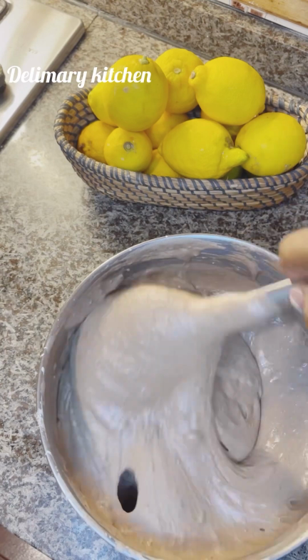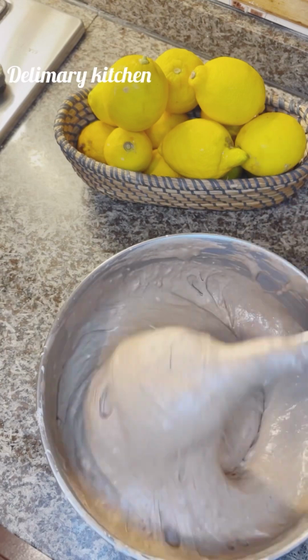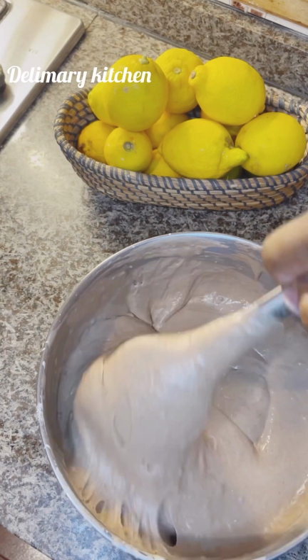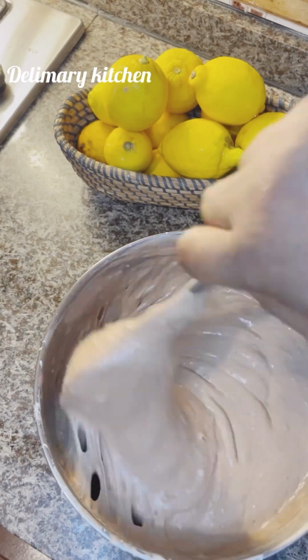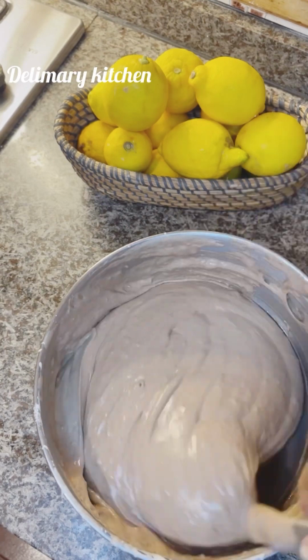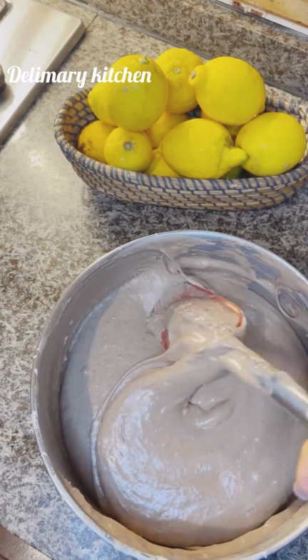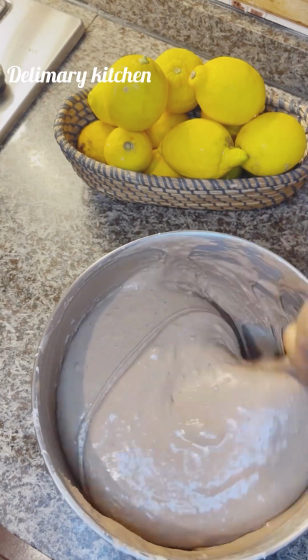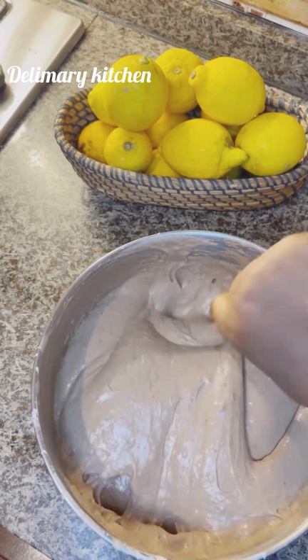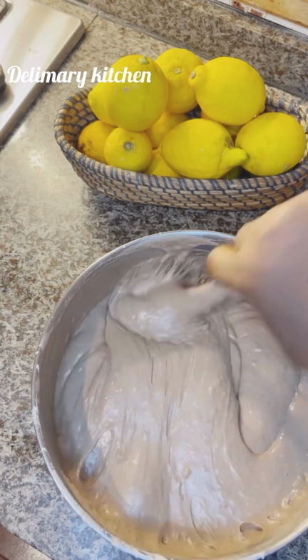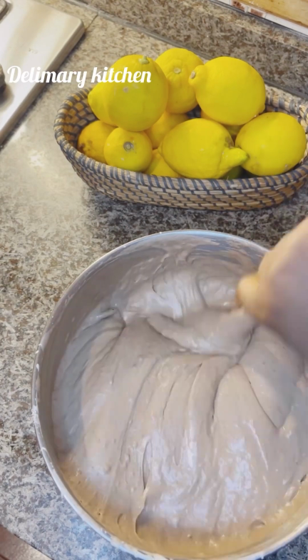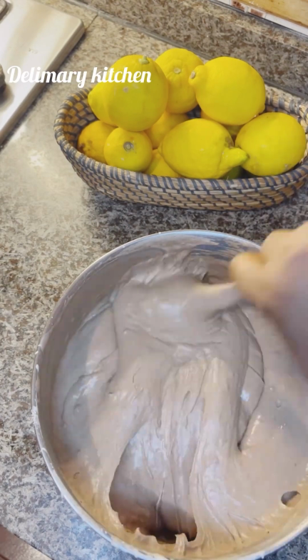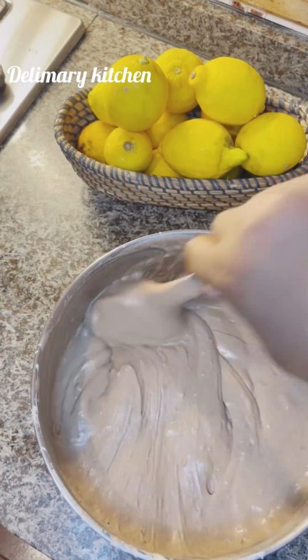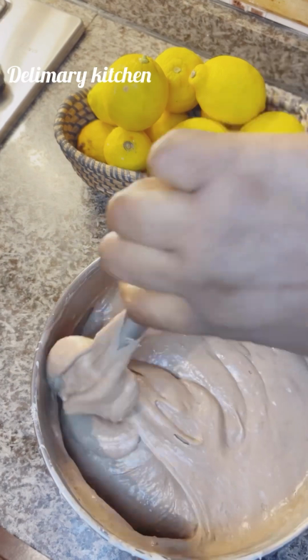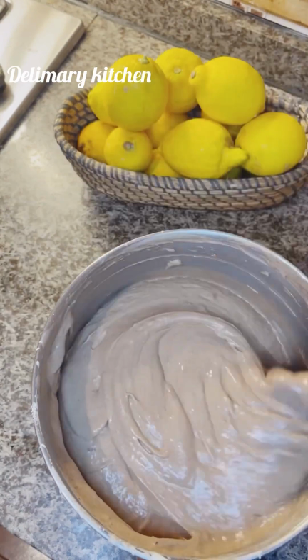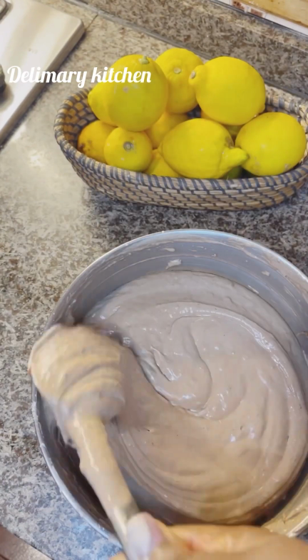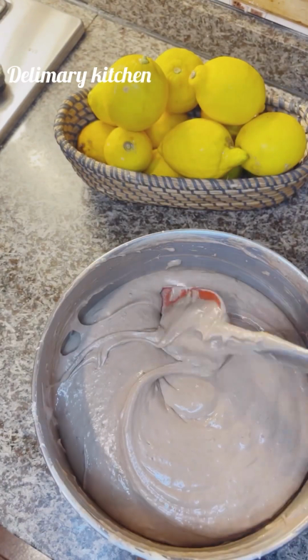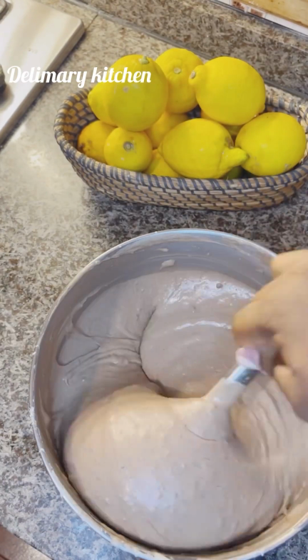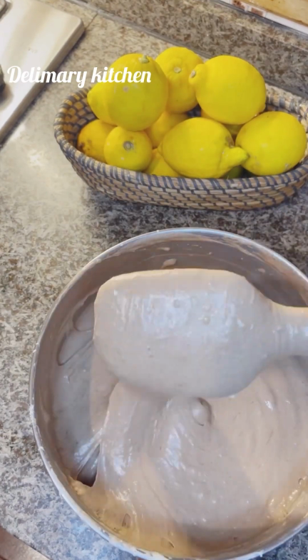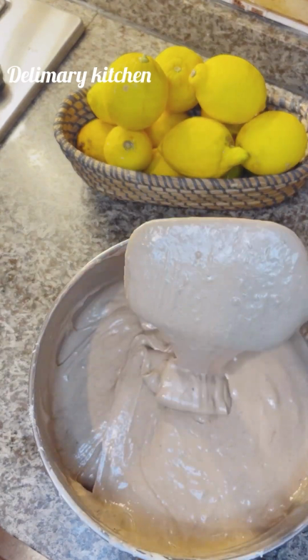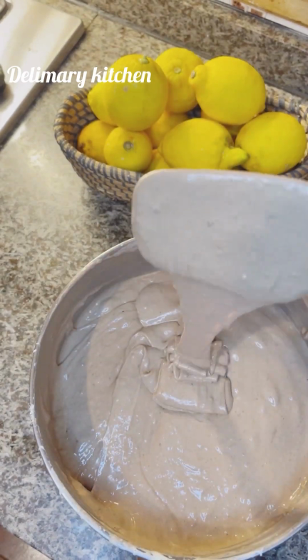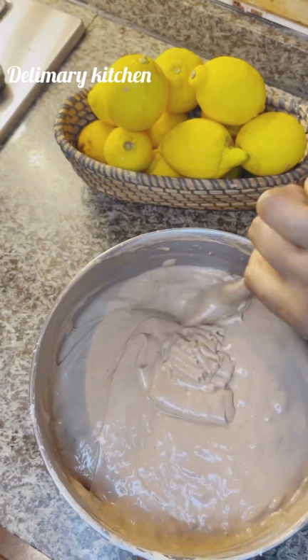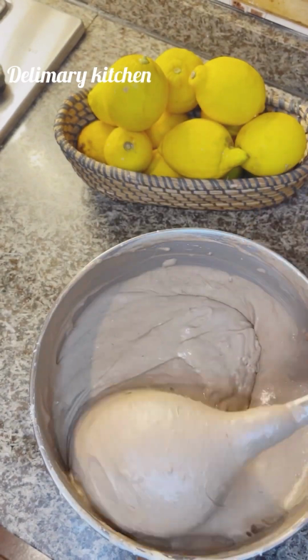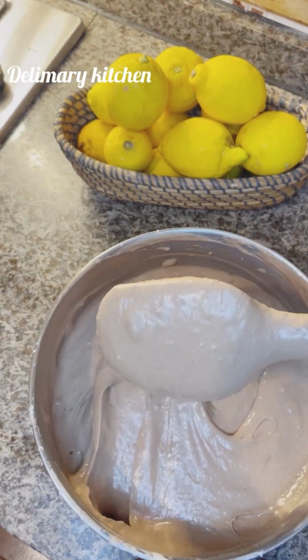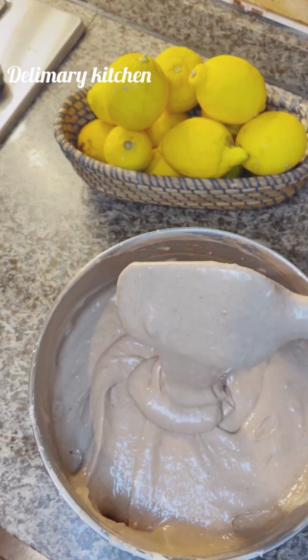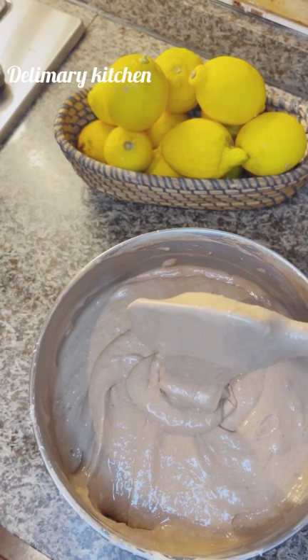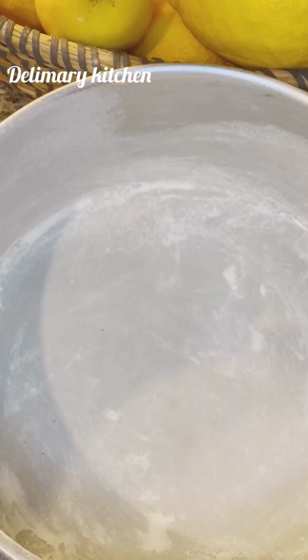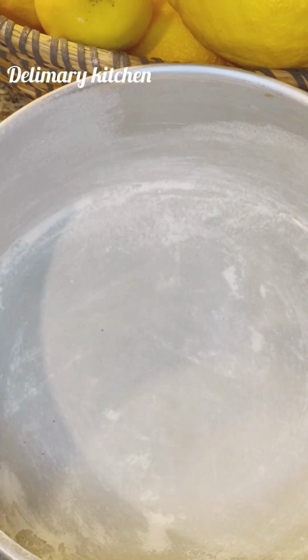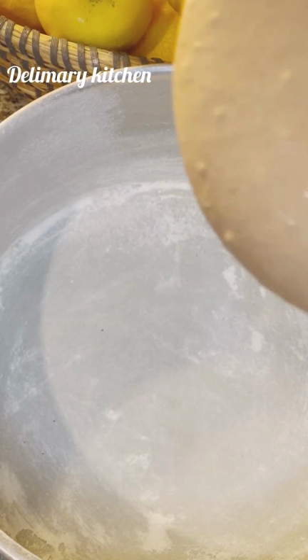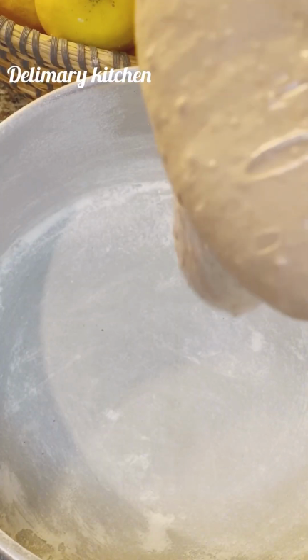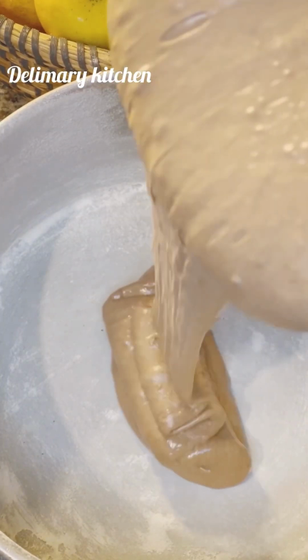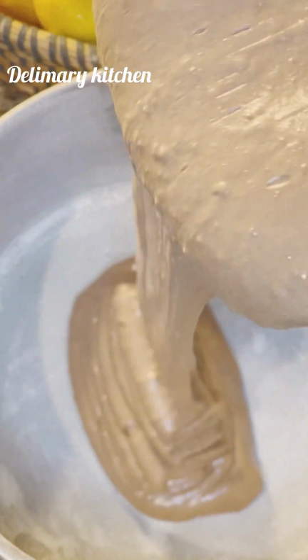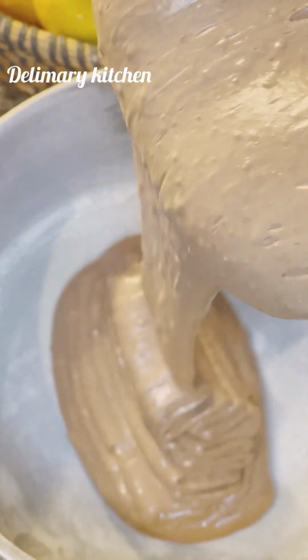So you can see the texture, you can see the batter now. And we are going to be pouring it into our prepared baking pan. You guys know how to prepare your pan.